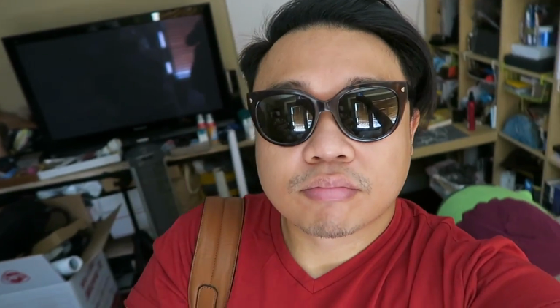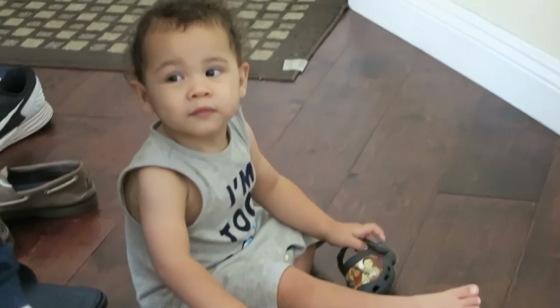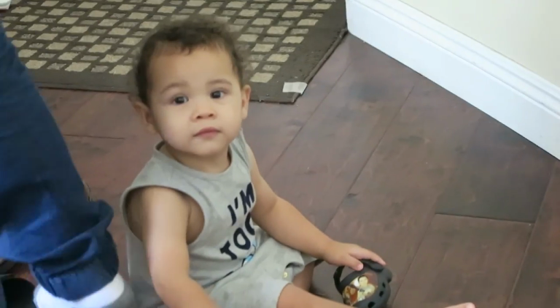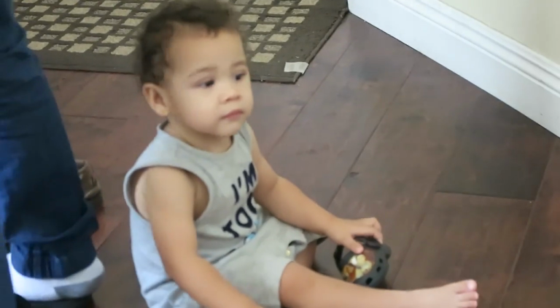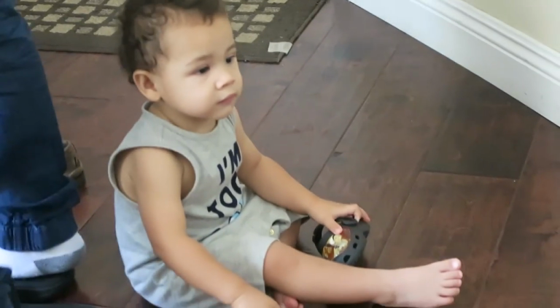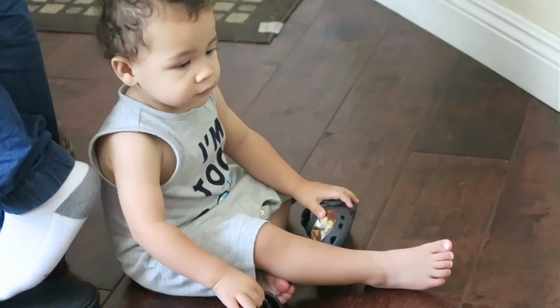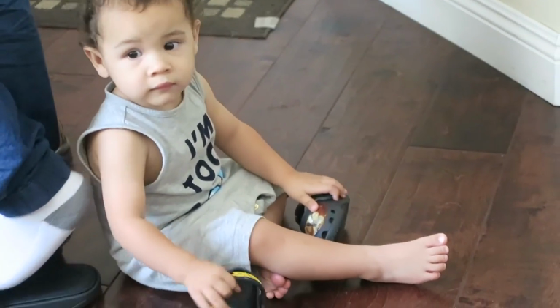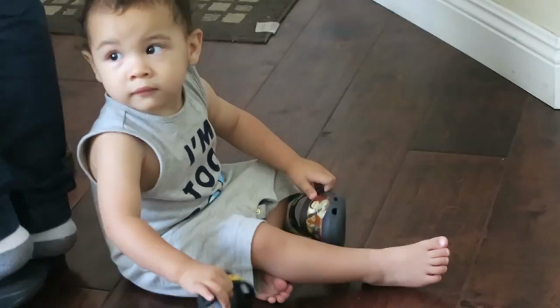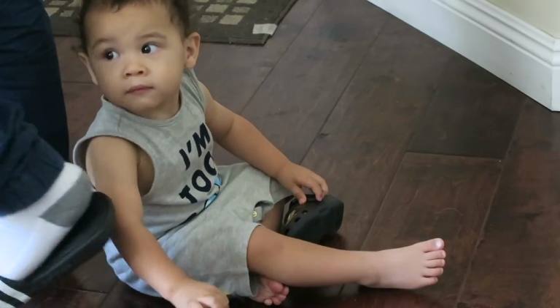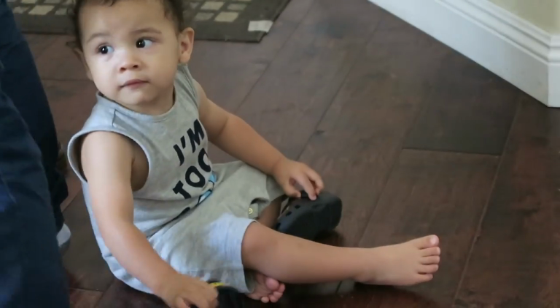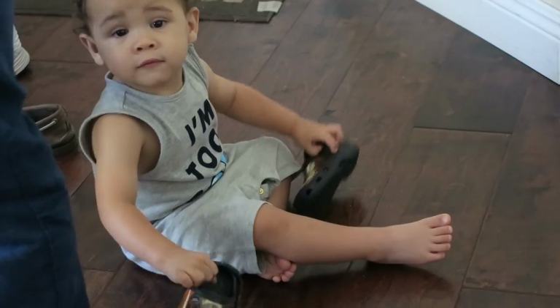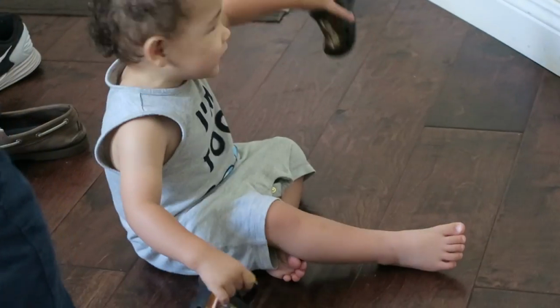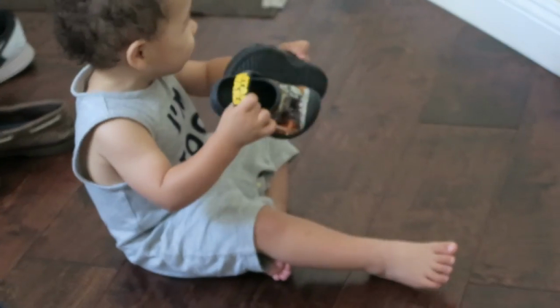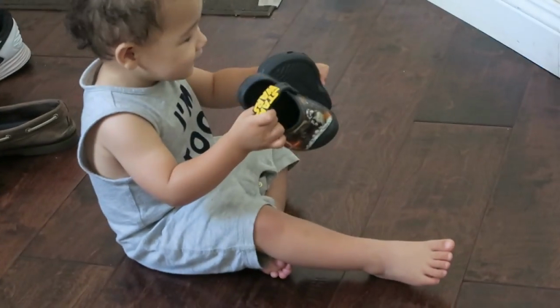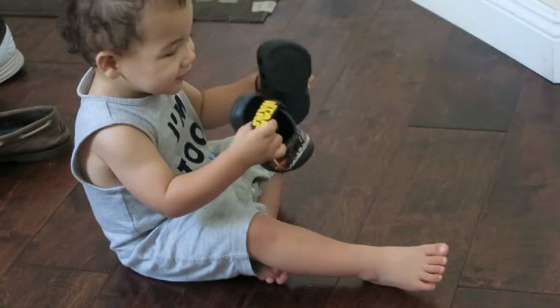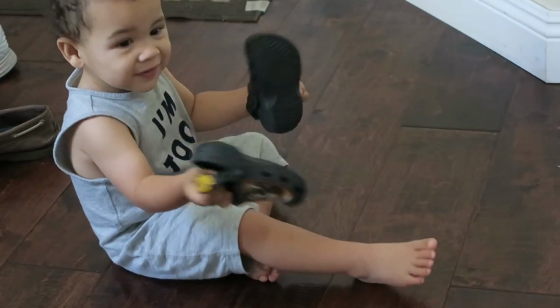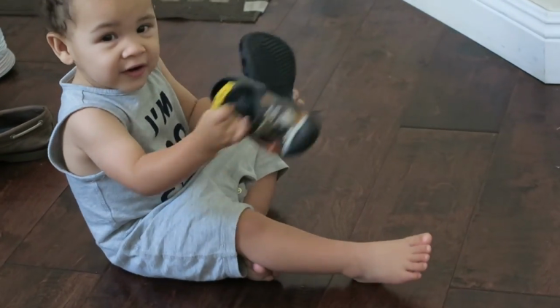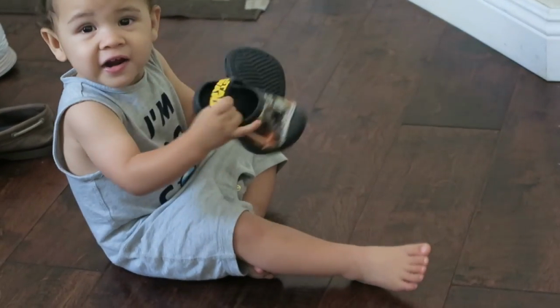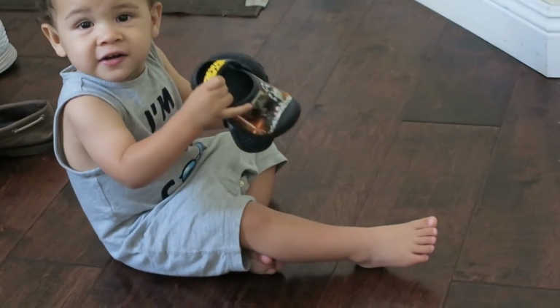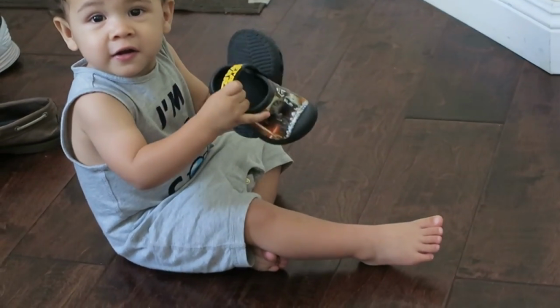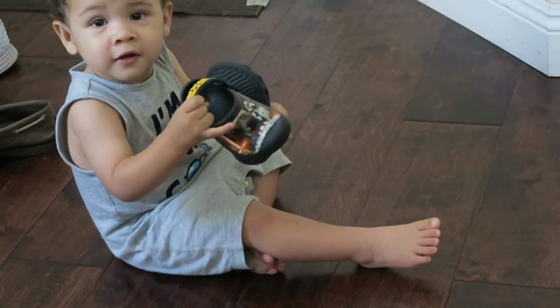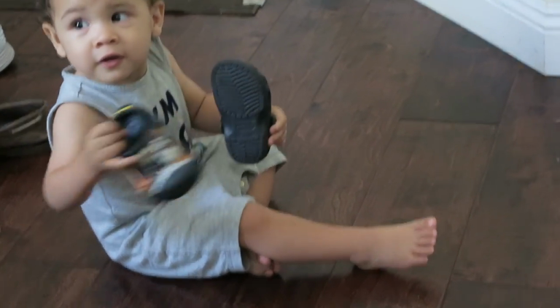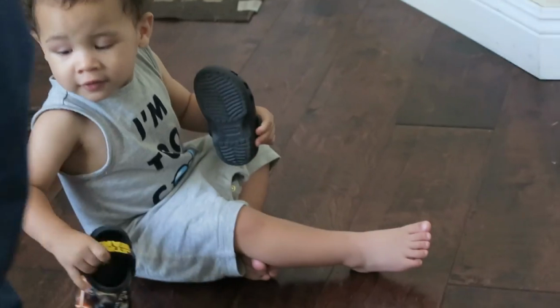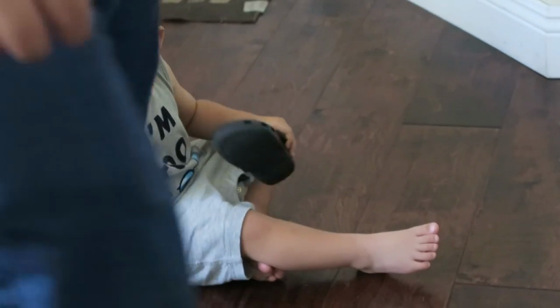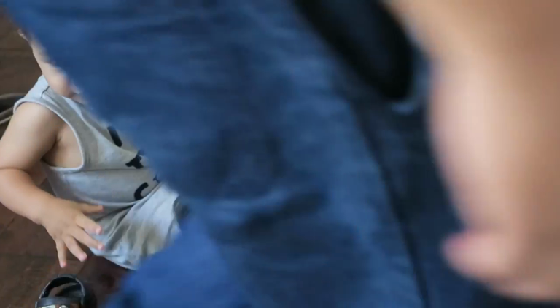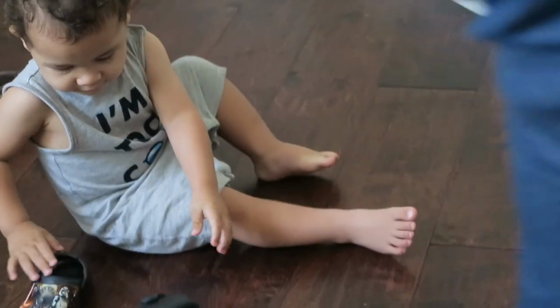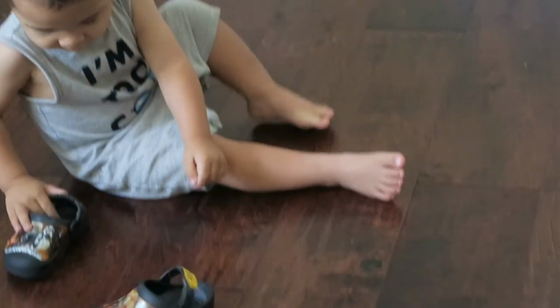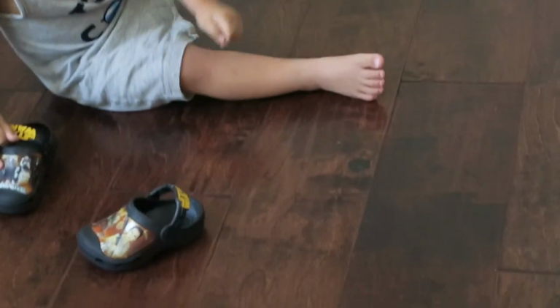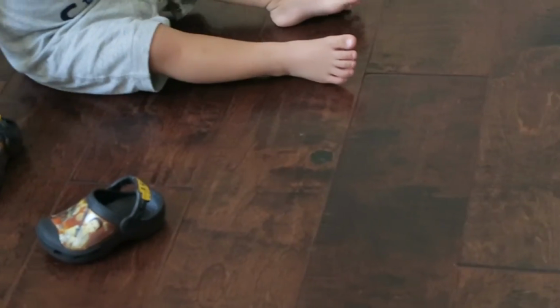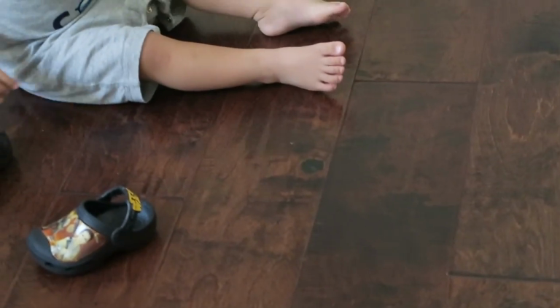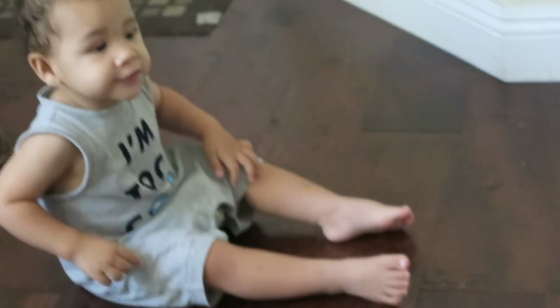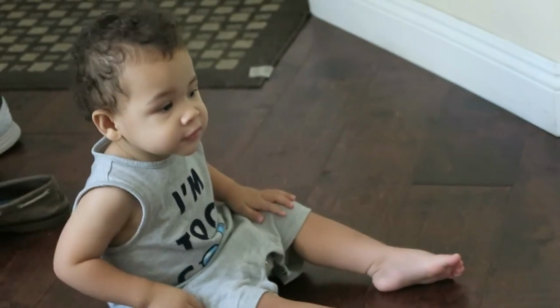Okay, put your shoes on baby. Put your shoes on. They're on. Okay, I'm not going to go like this.